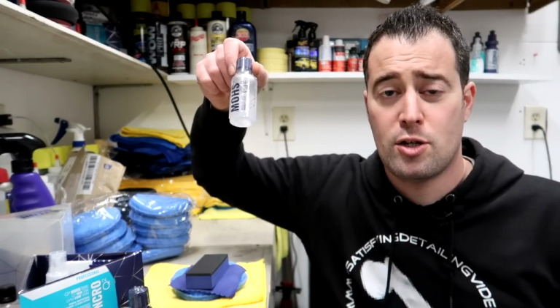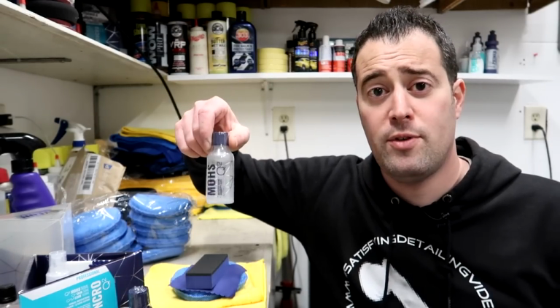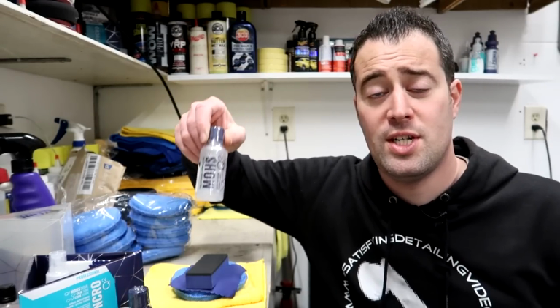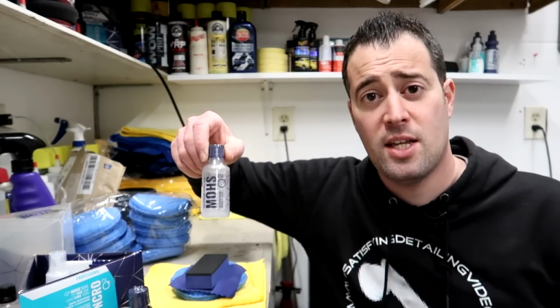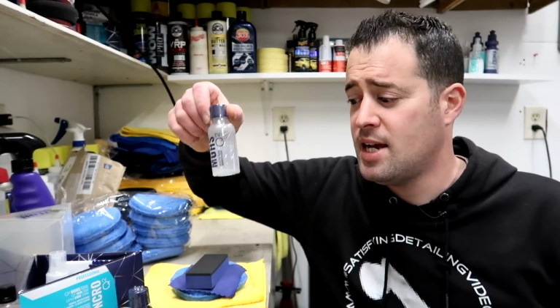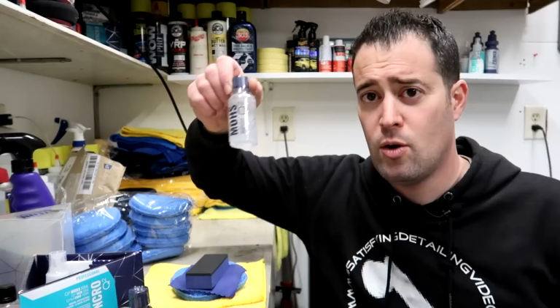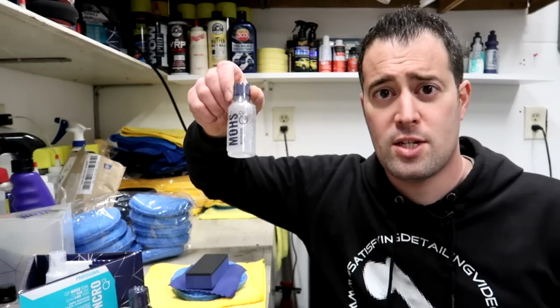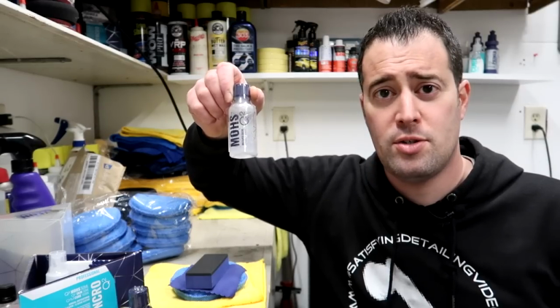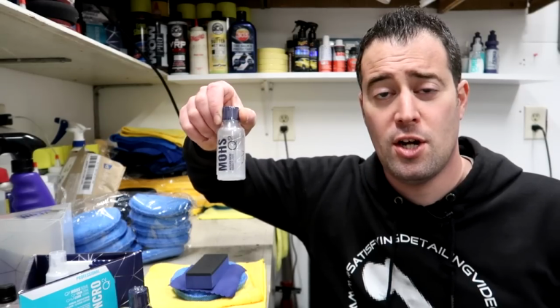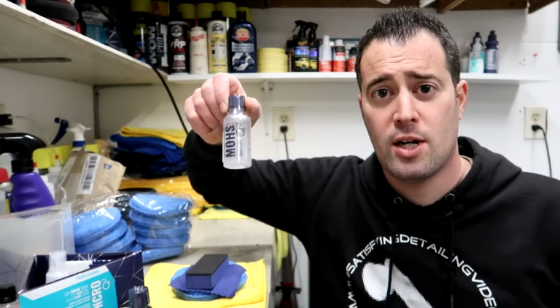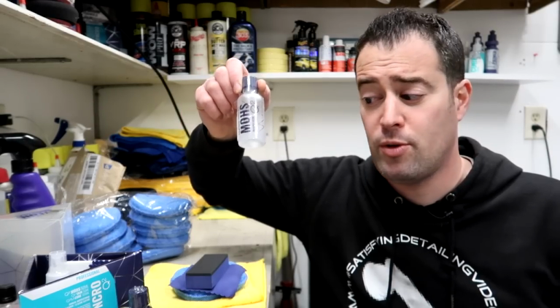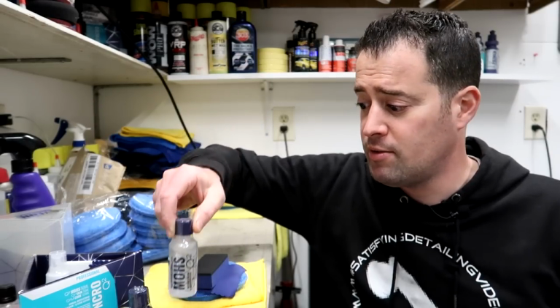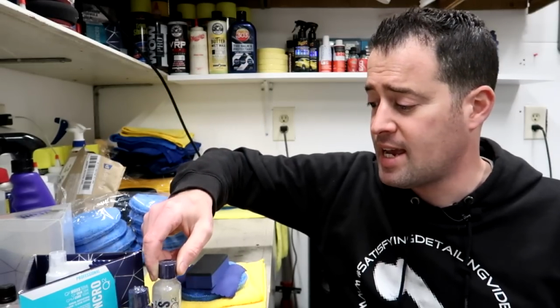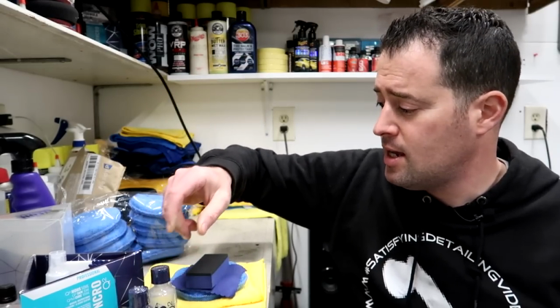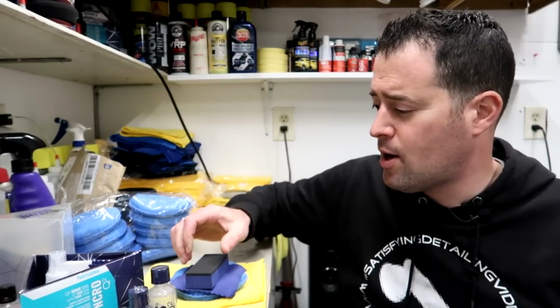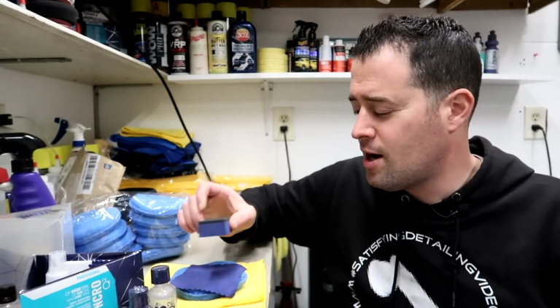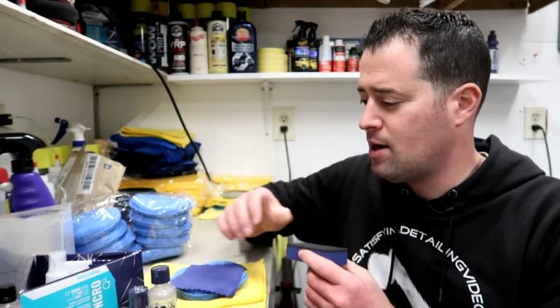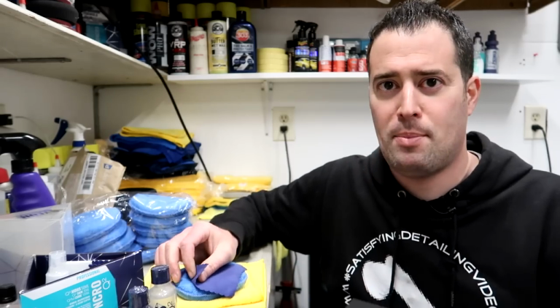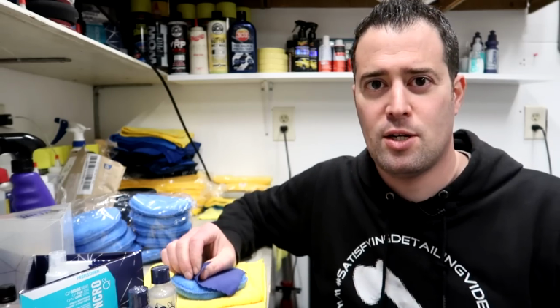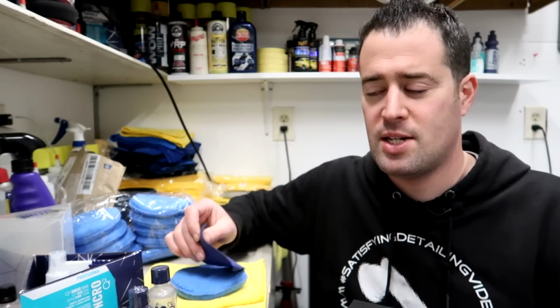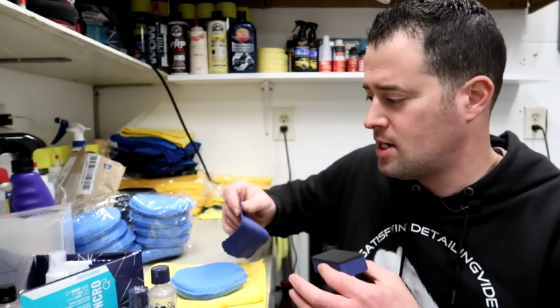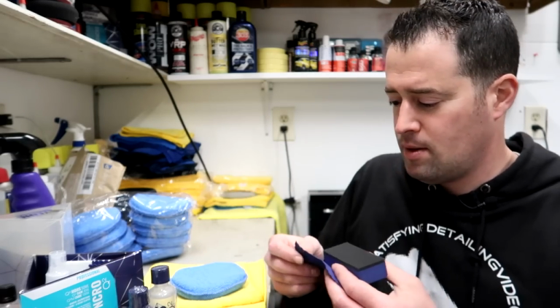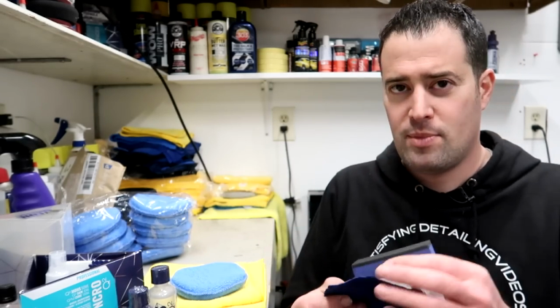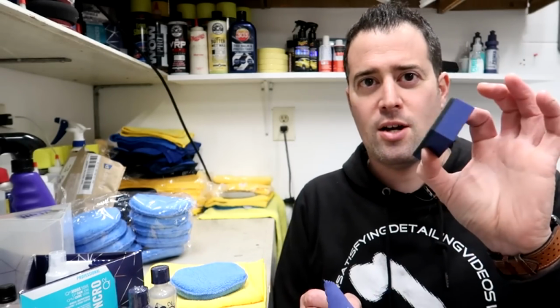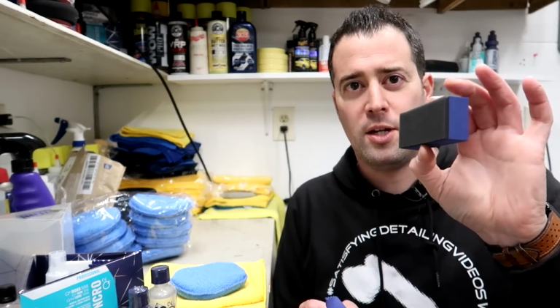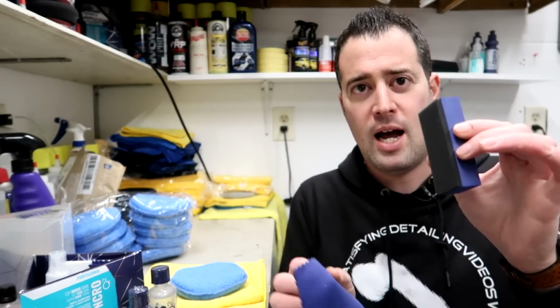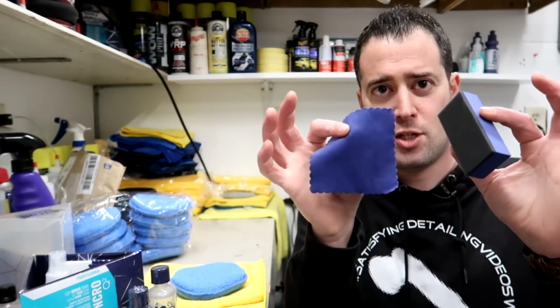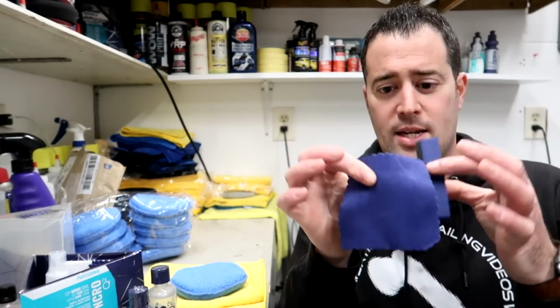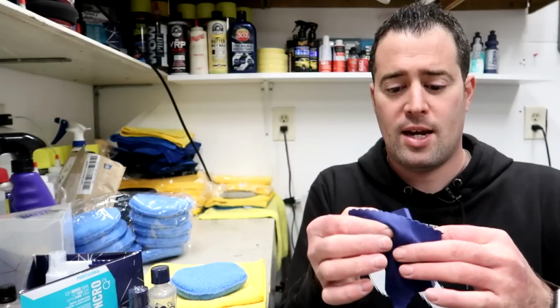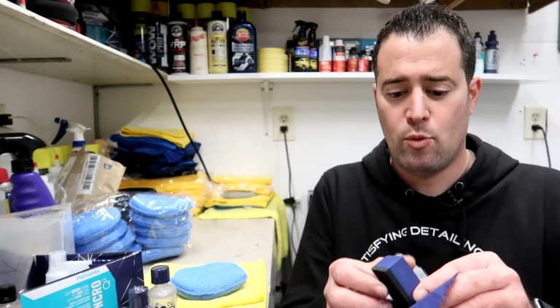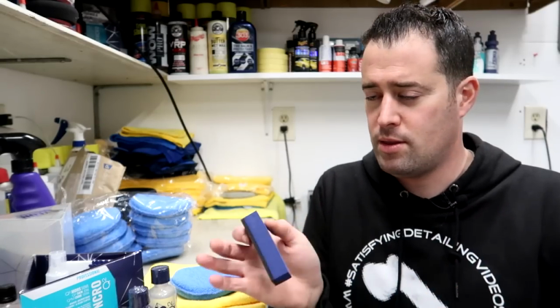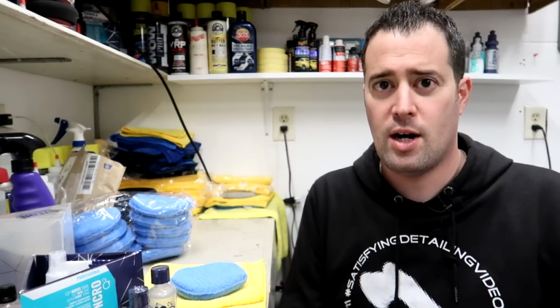We have used G-Technic in the past and started using G-On products, which we really, really like. Now I want to talk about the application process. These are the little blocks and the suede that come with these products.